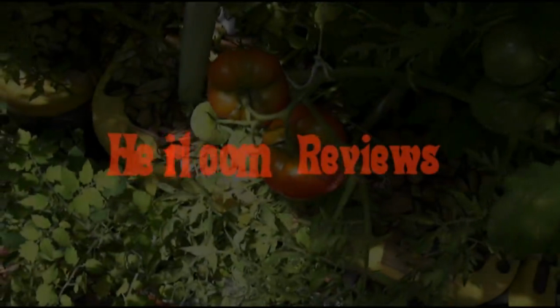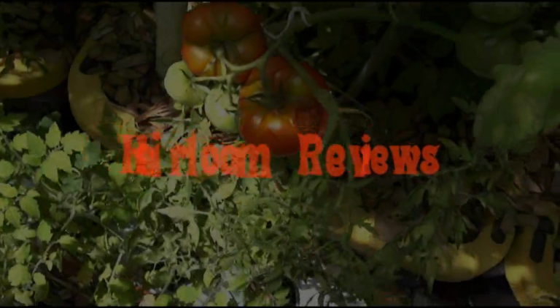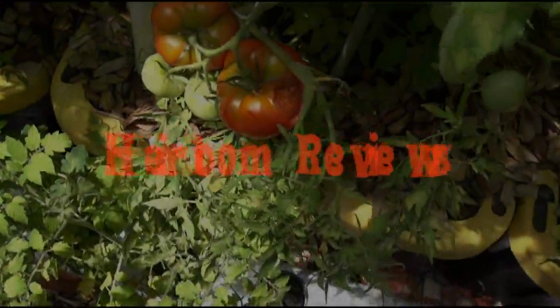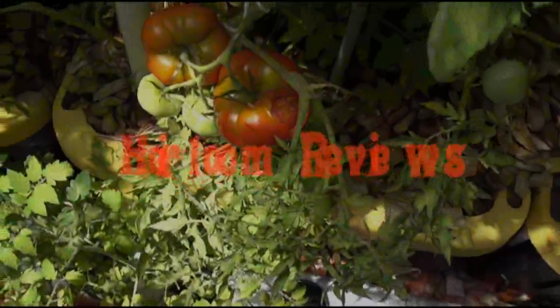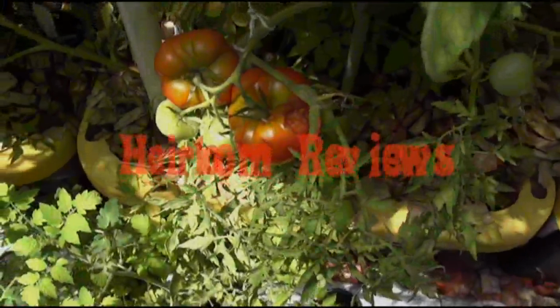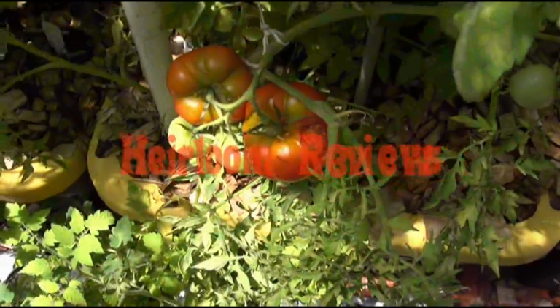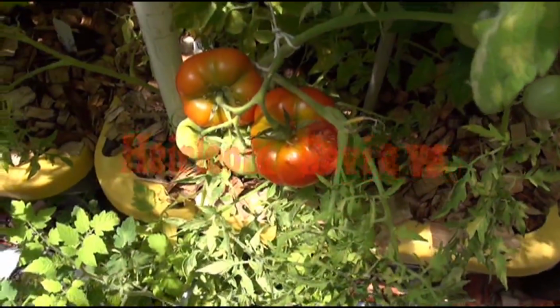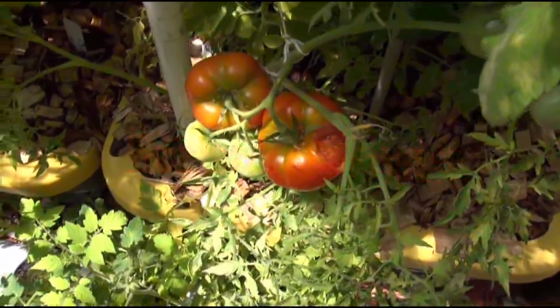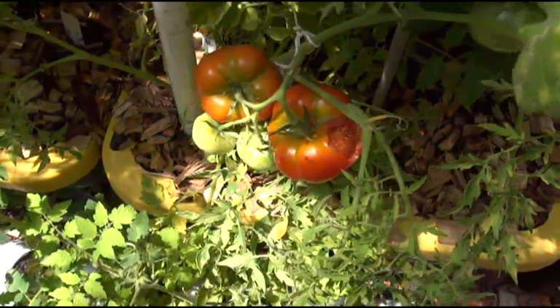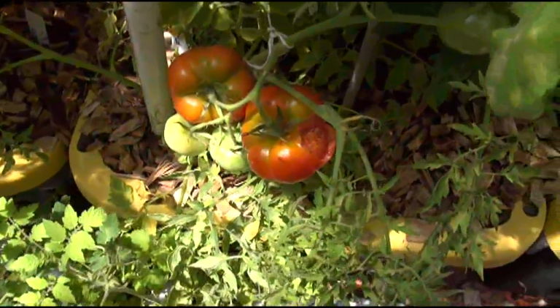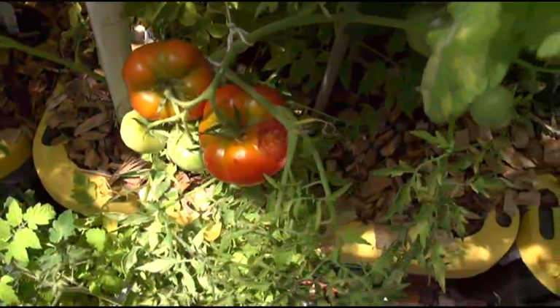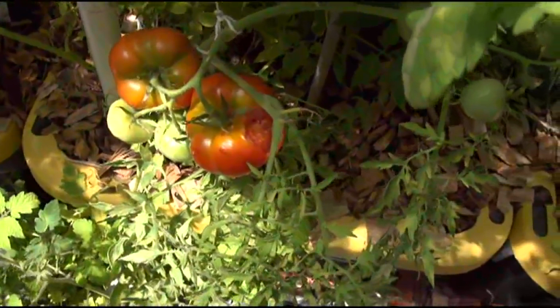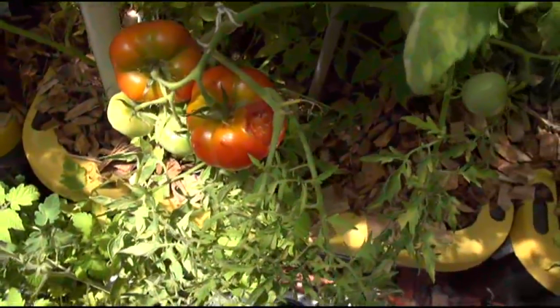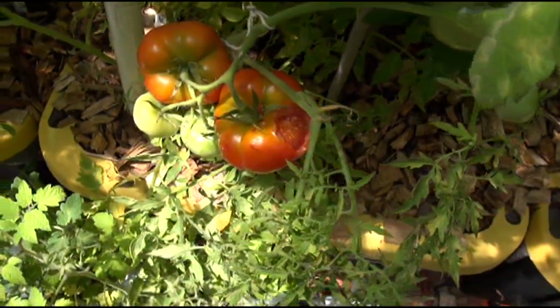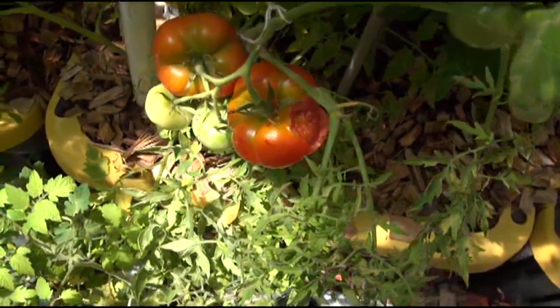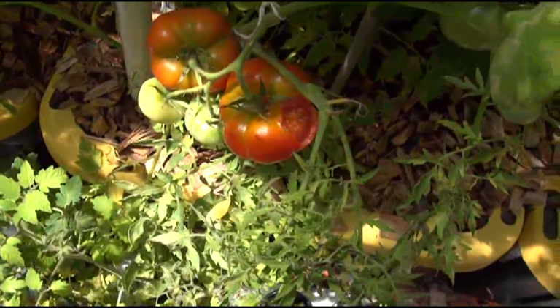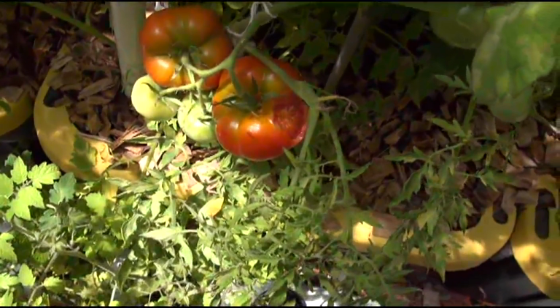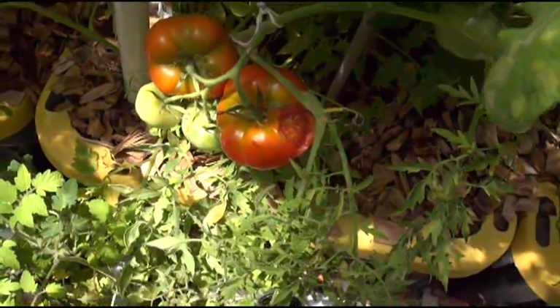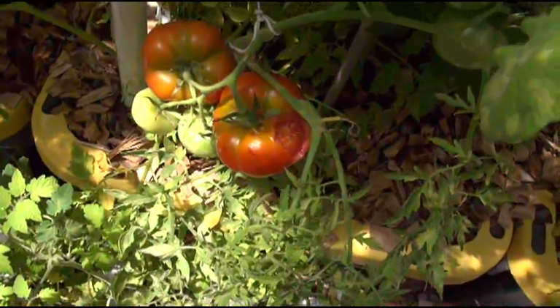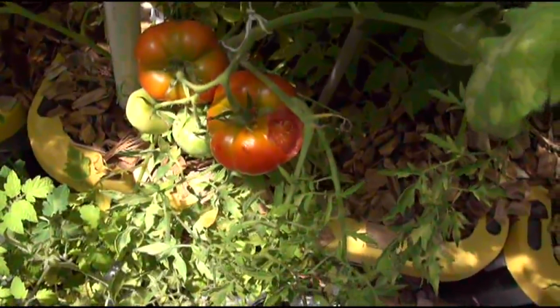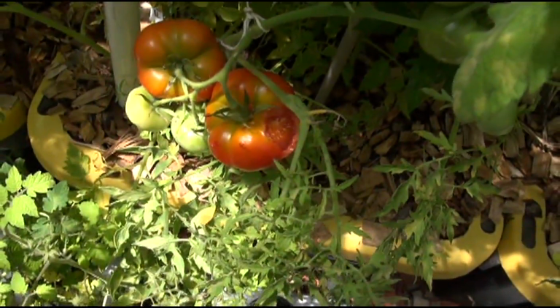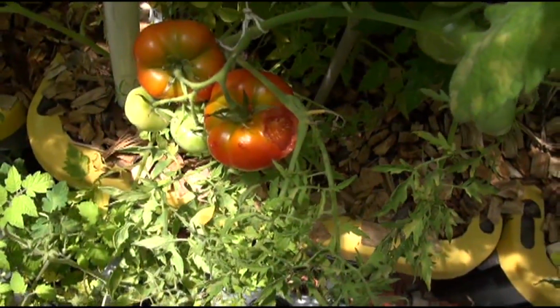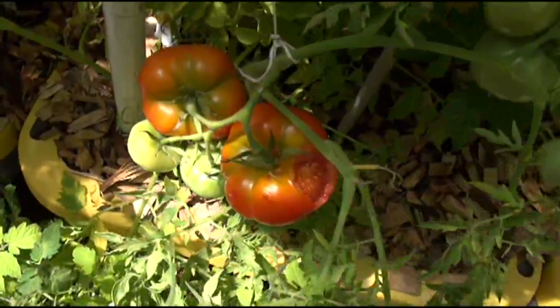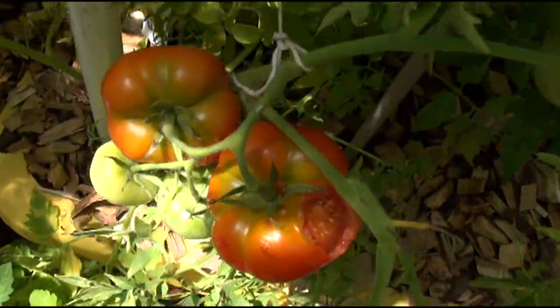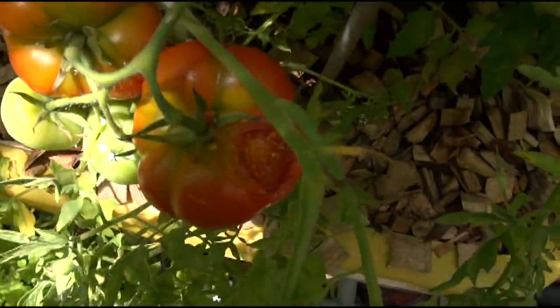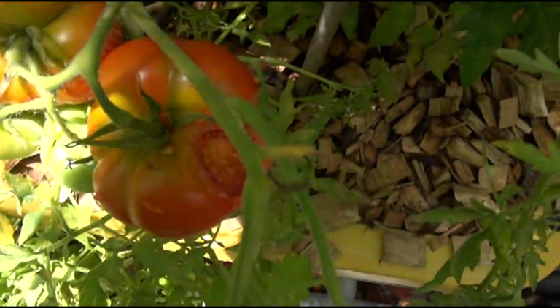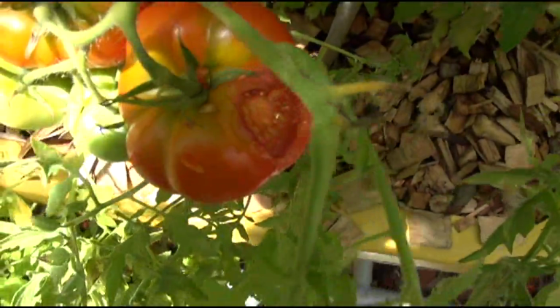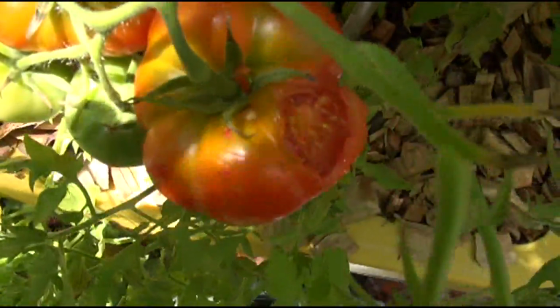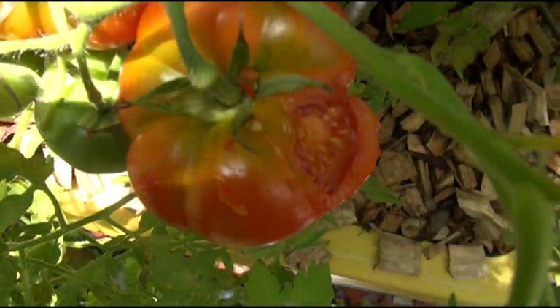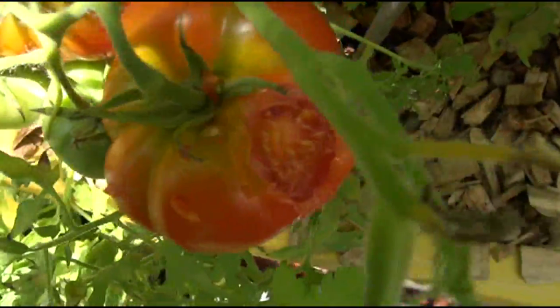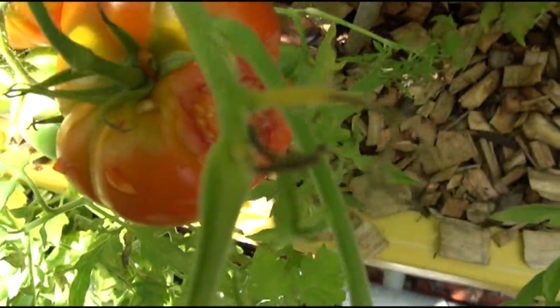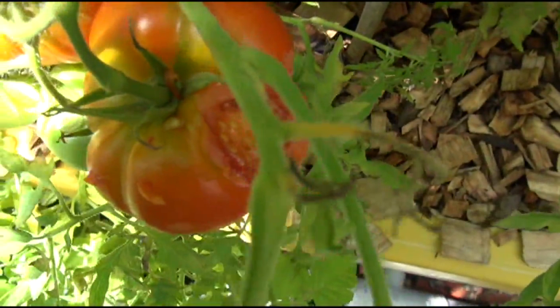Well, it appears I still have a mouse problem in my greenhouse, or something running around up here. As you can see, he's chewing up my tomatoes now.